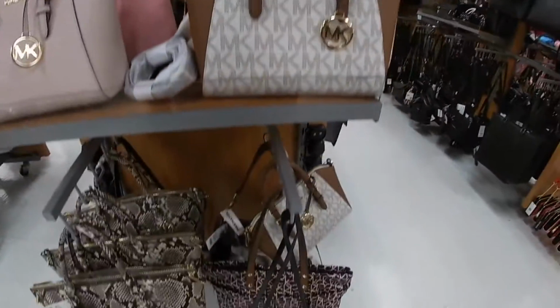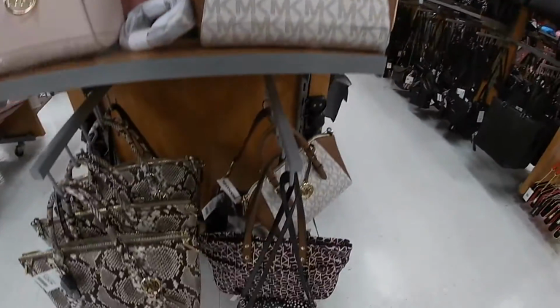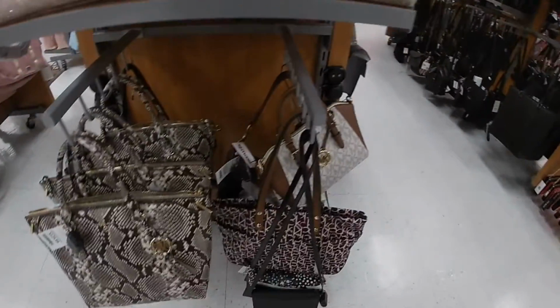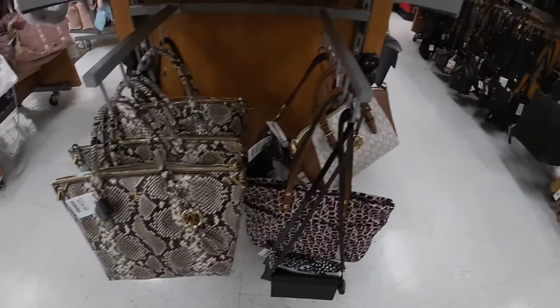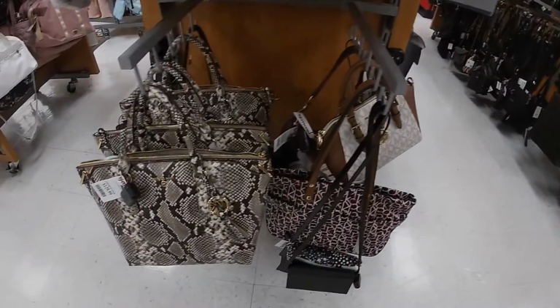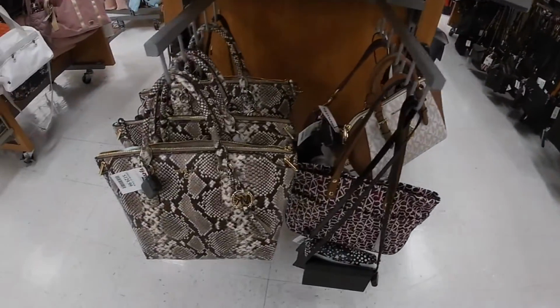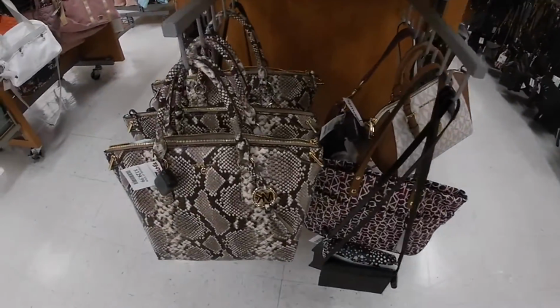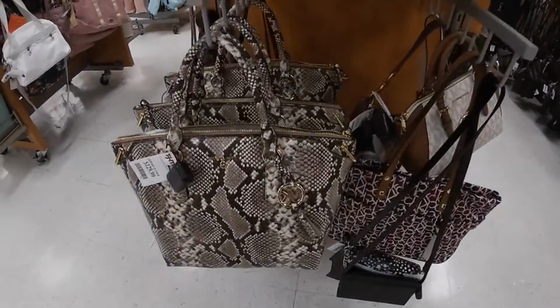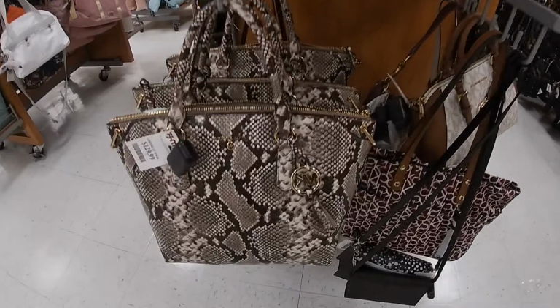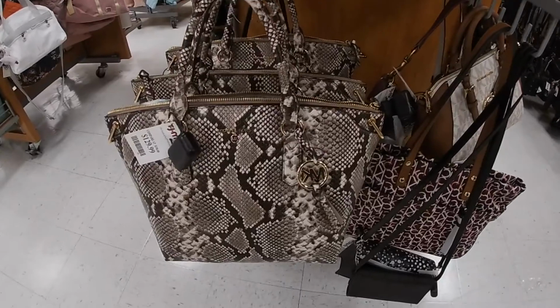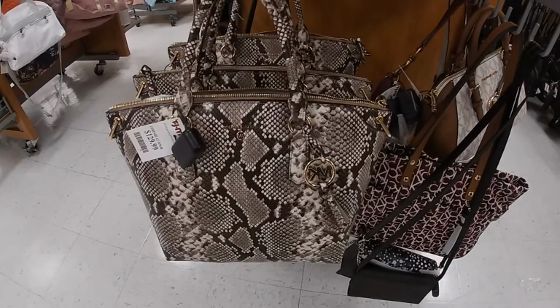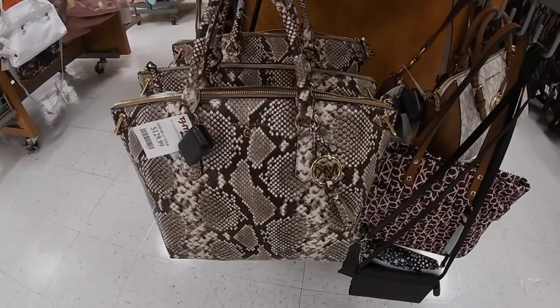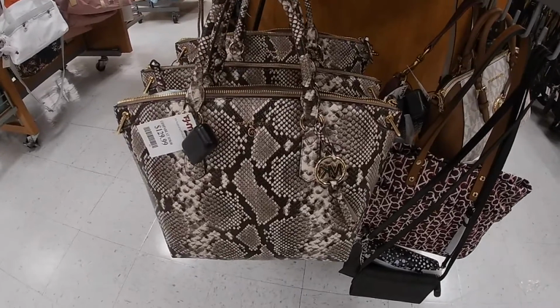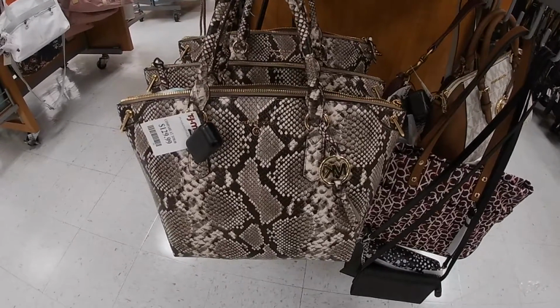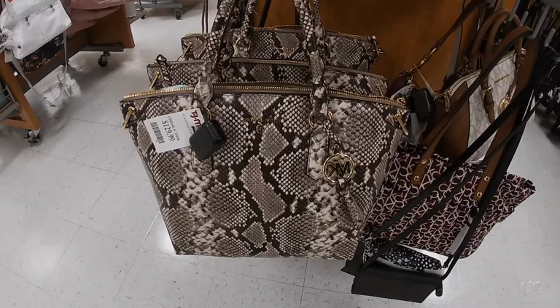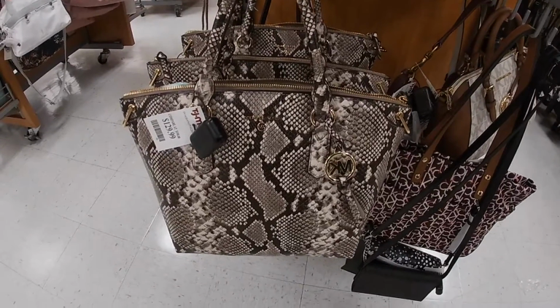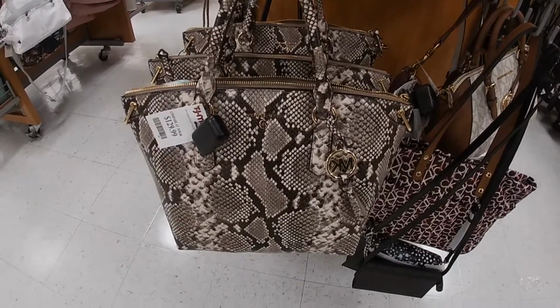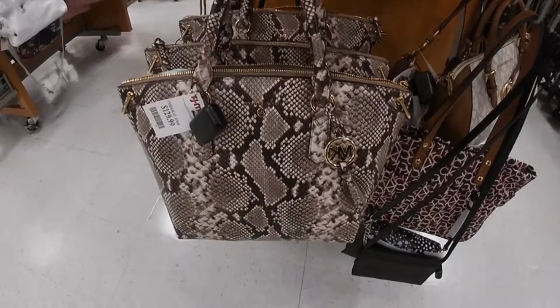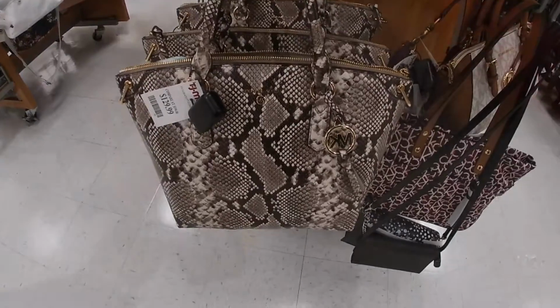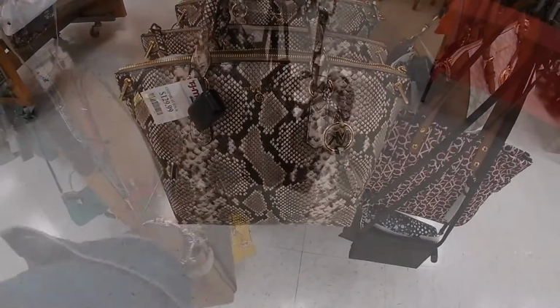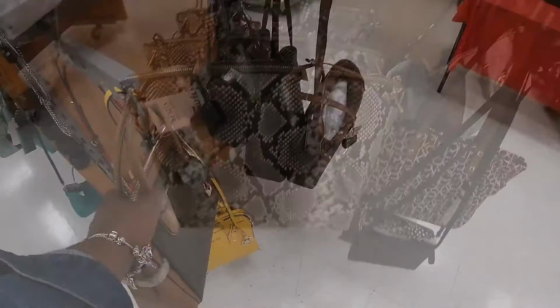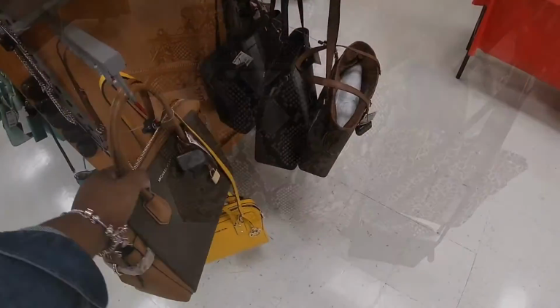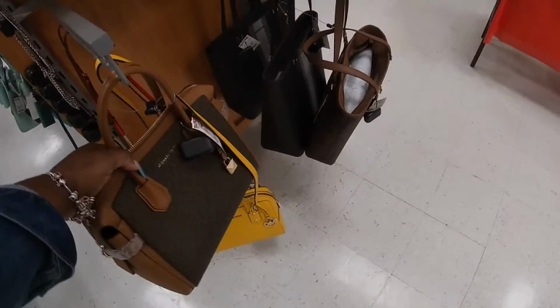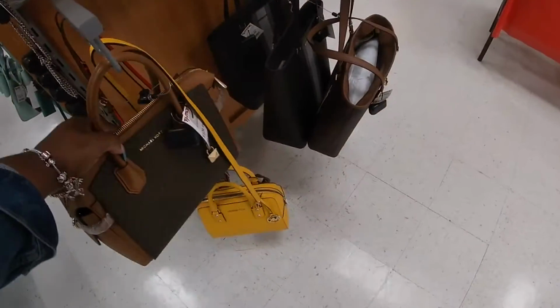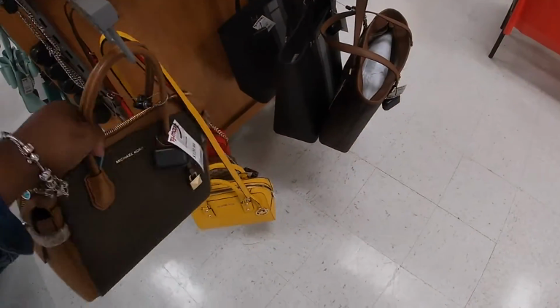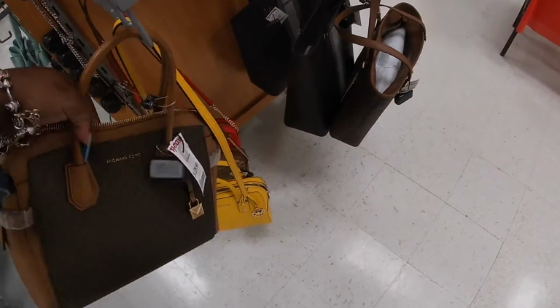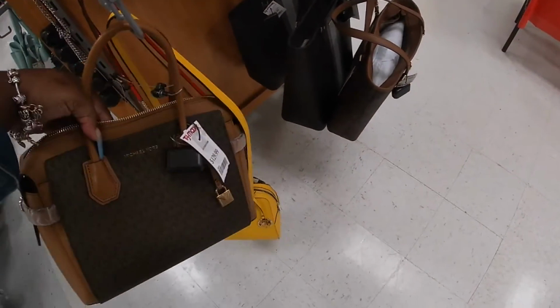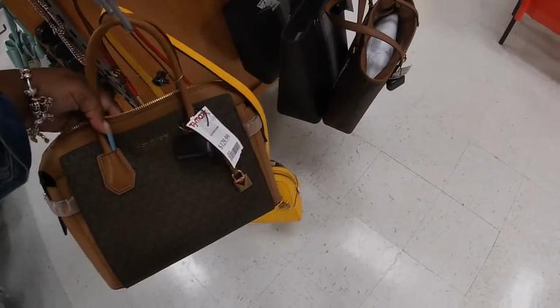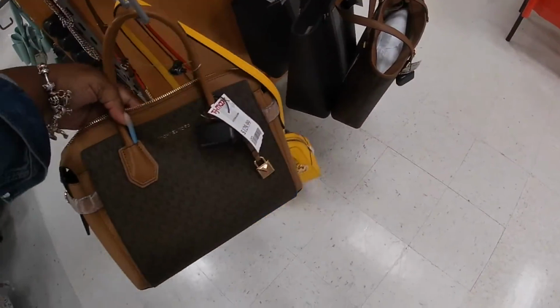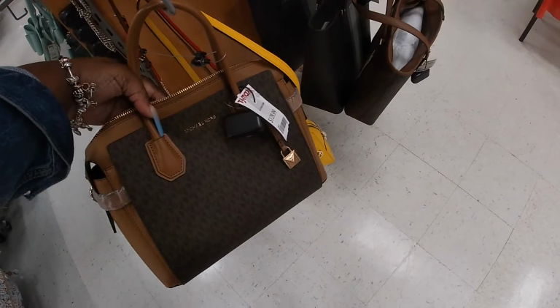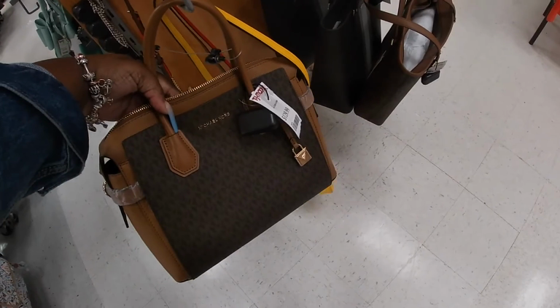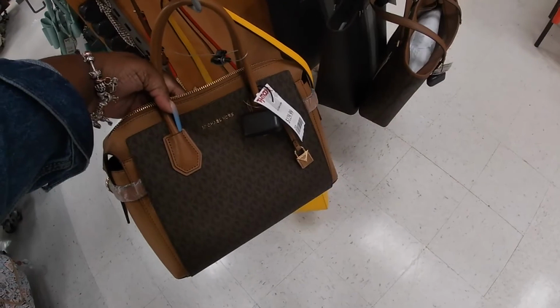It's really cute — Michael Kors $129. And they have the same Michael Kors, this one is also $129.